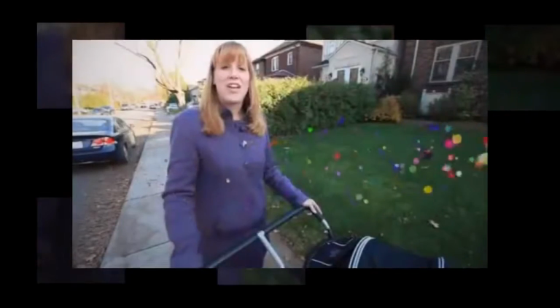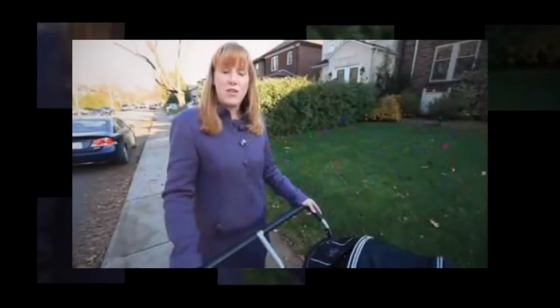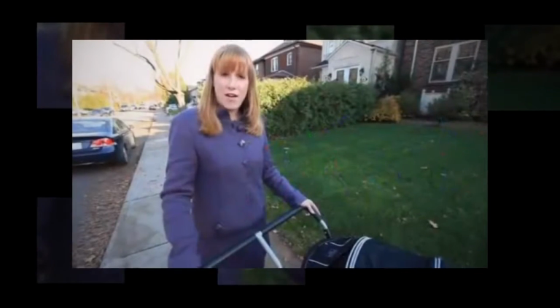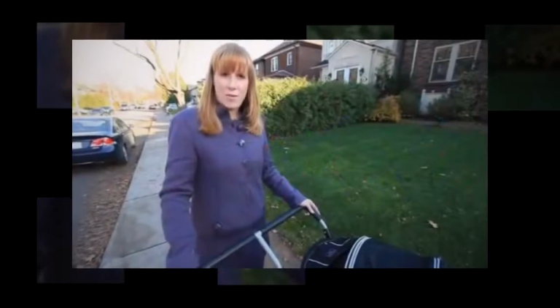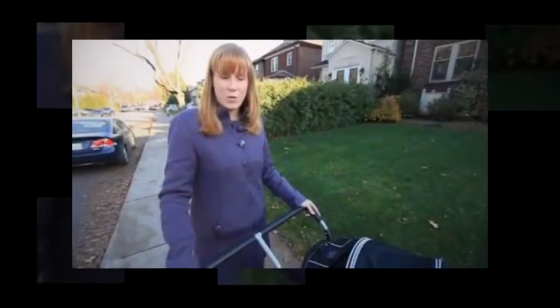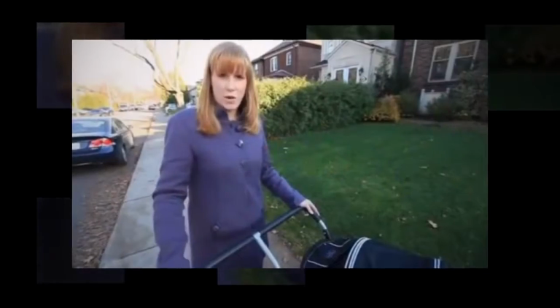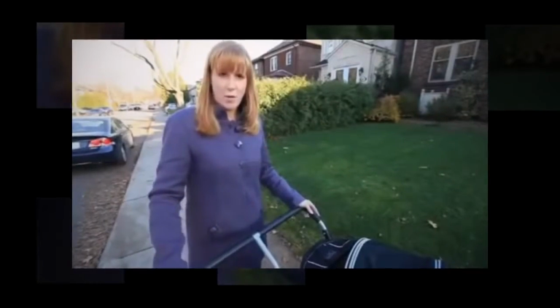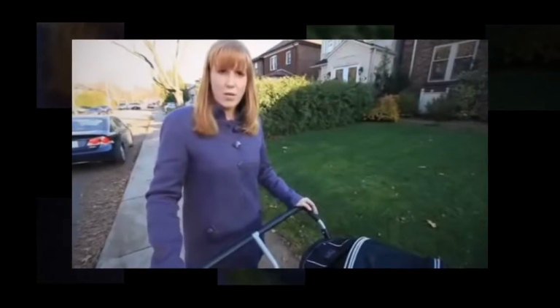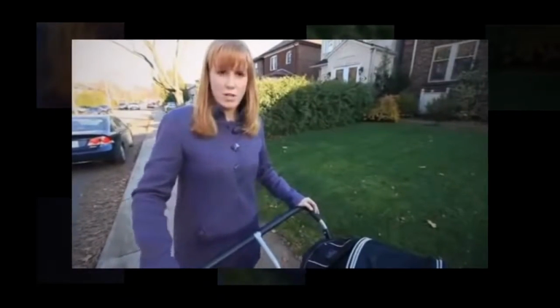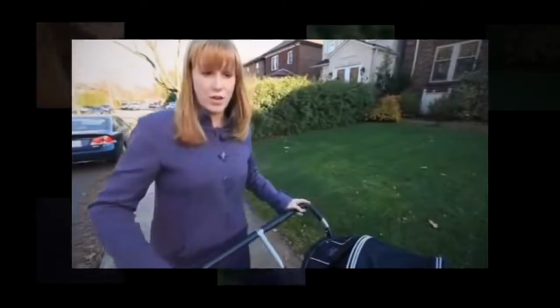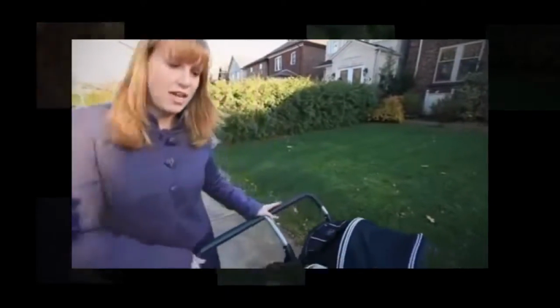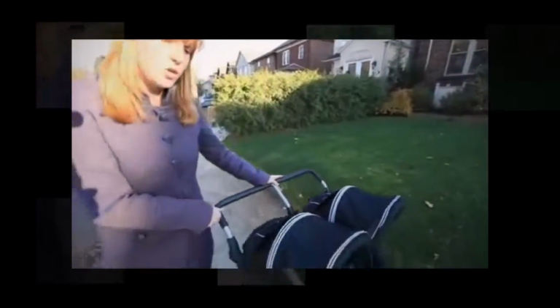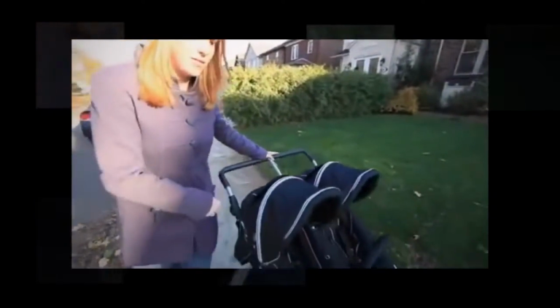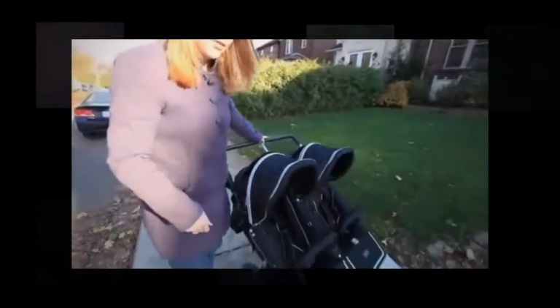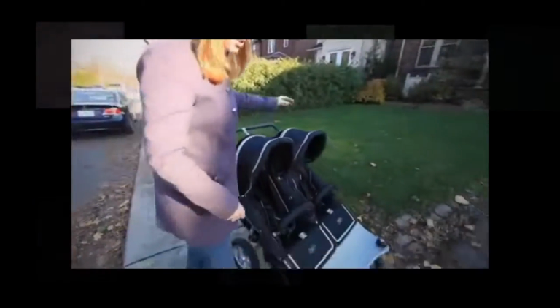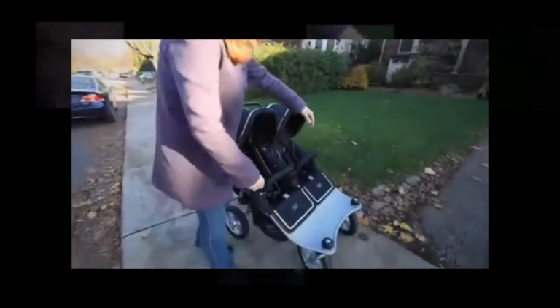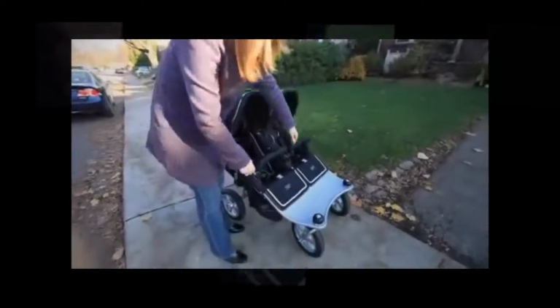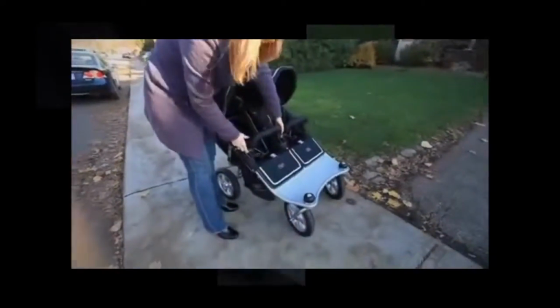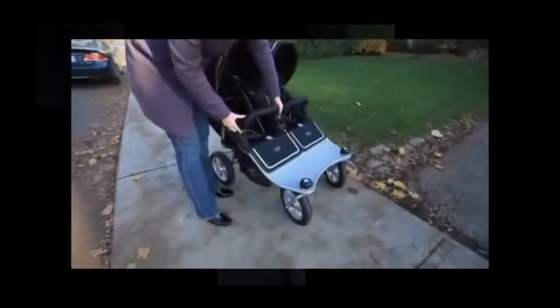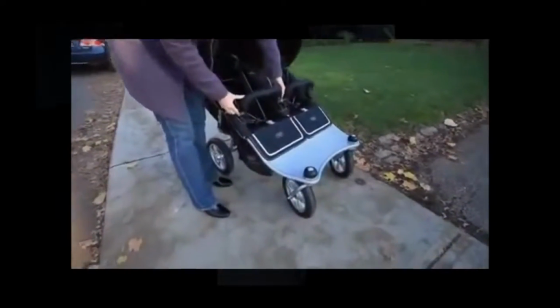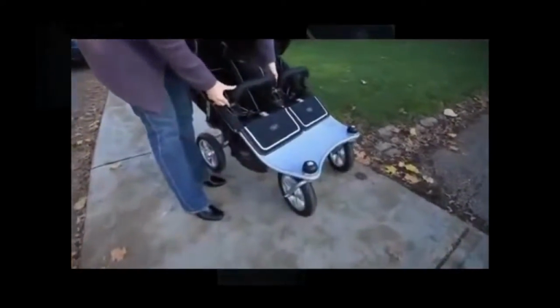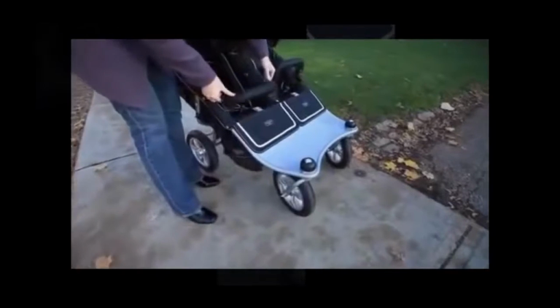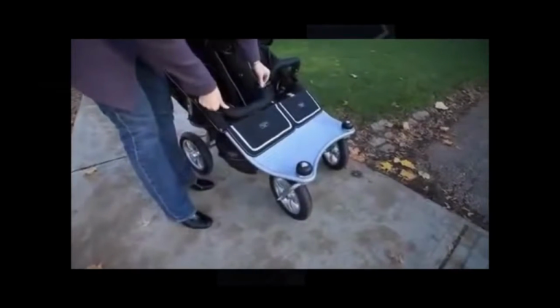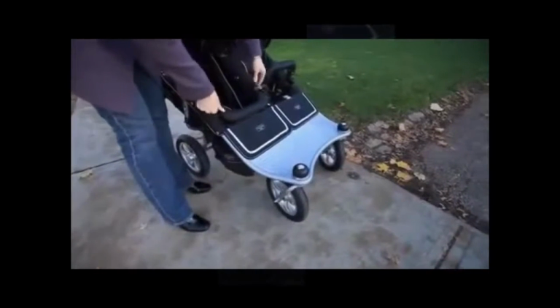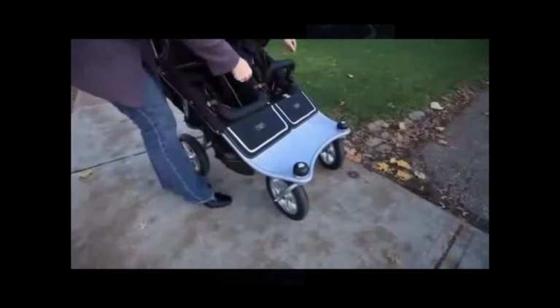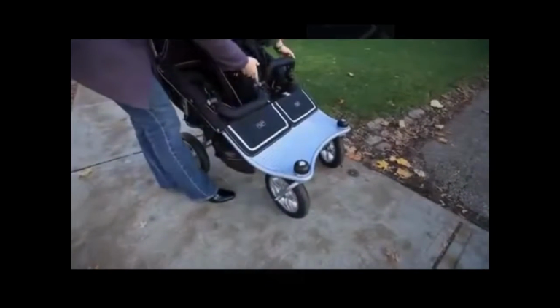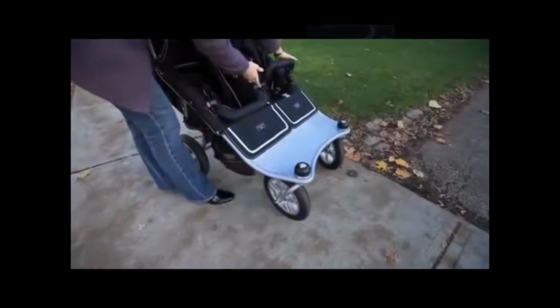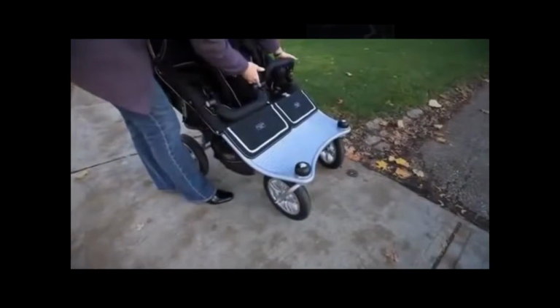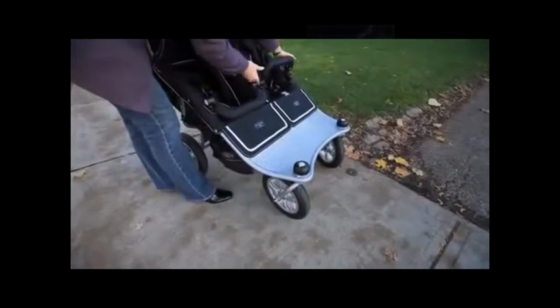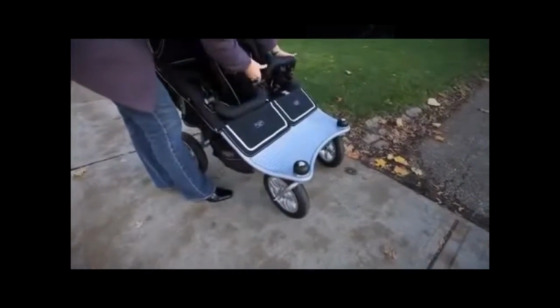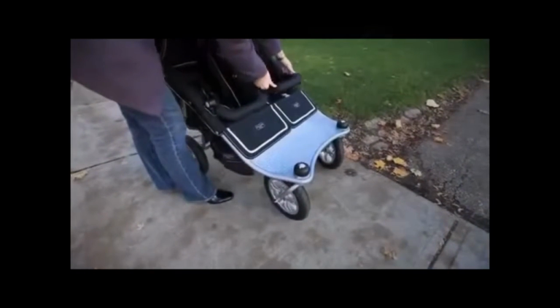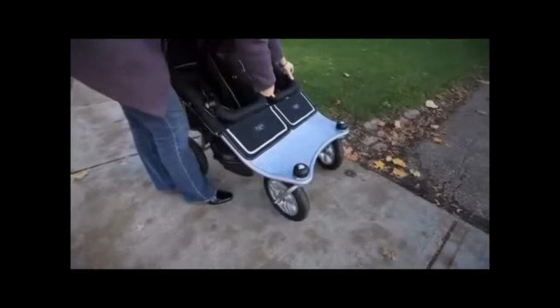To fold the Velco Baby Twin stroller, first go around to the front and lower the bumper bars down into the seat. This will ensure that you have the most compact fold.